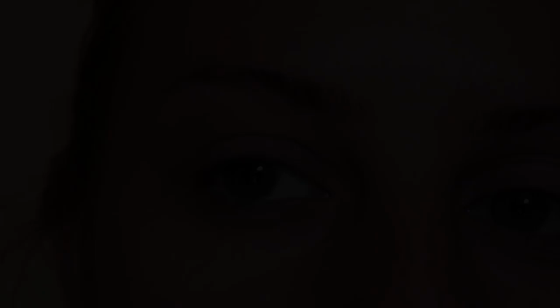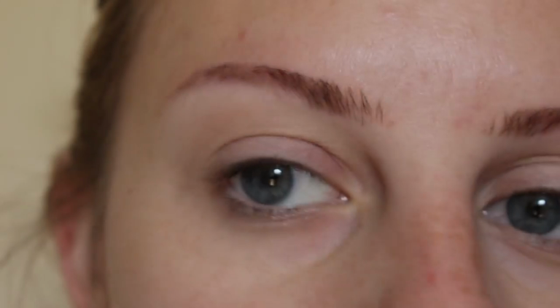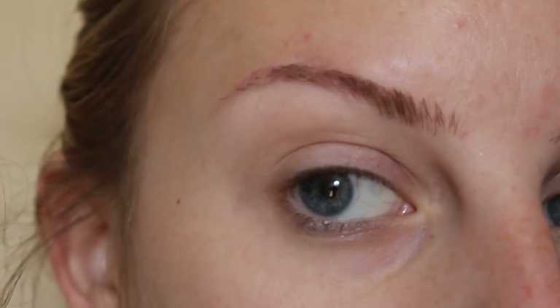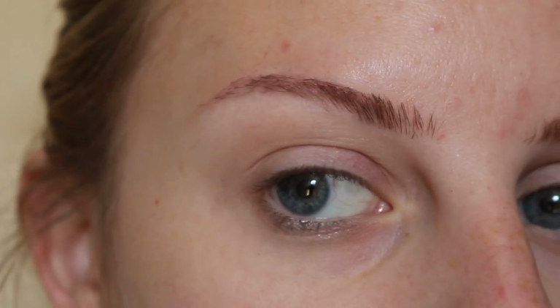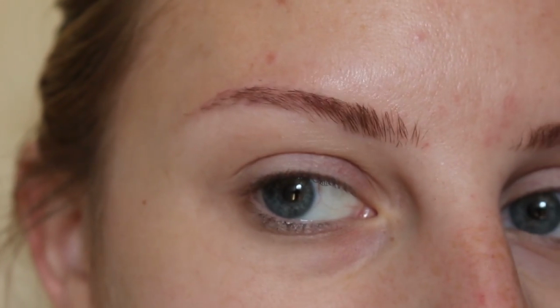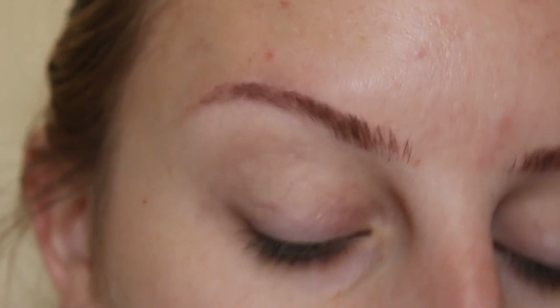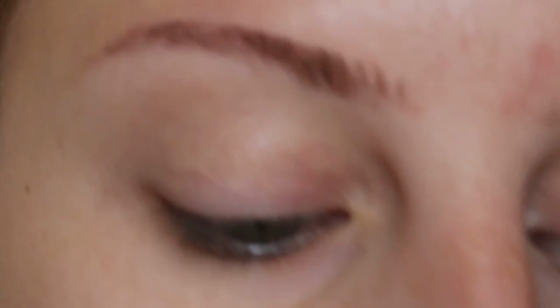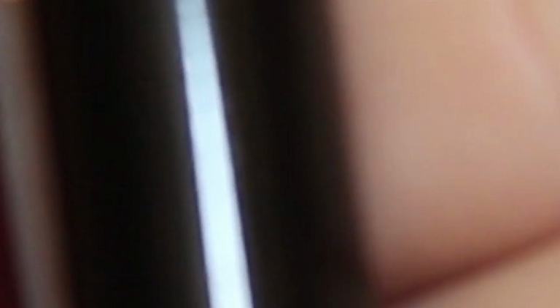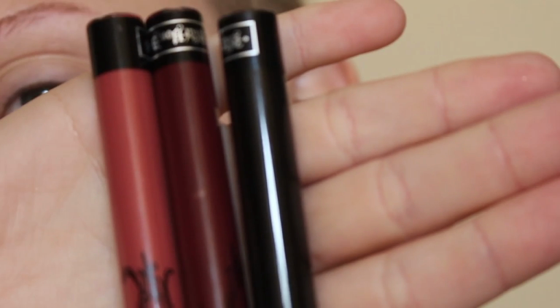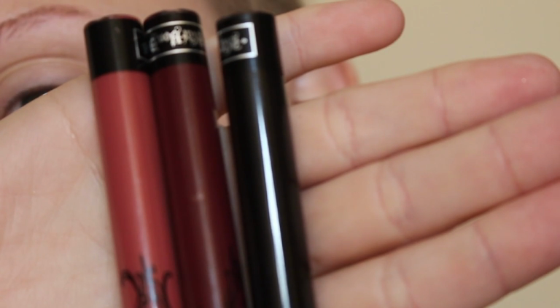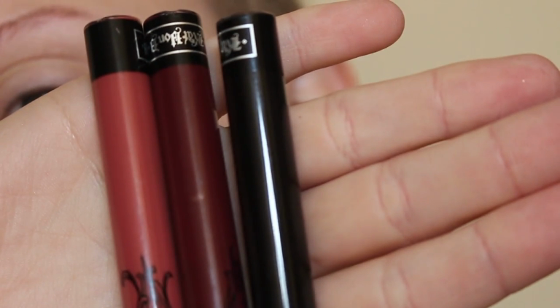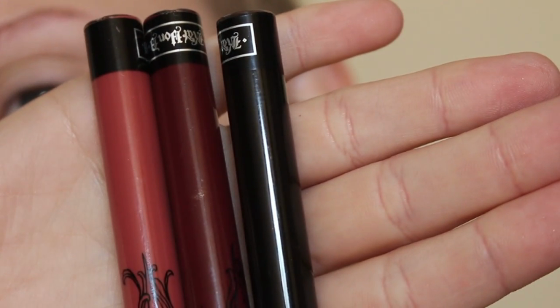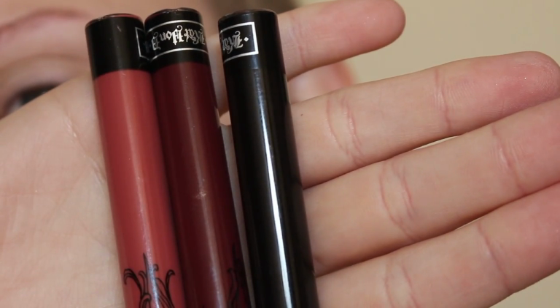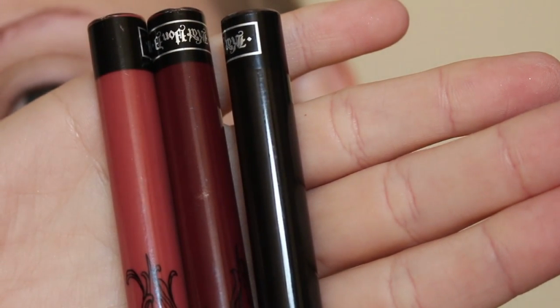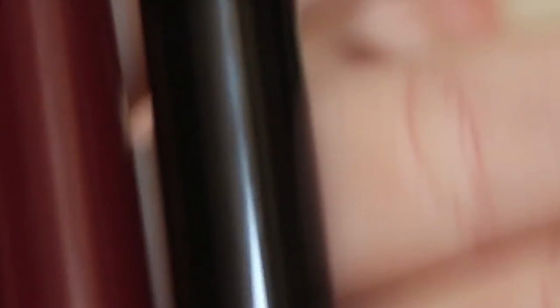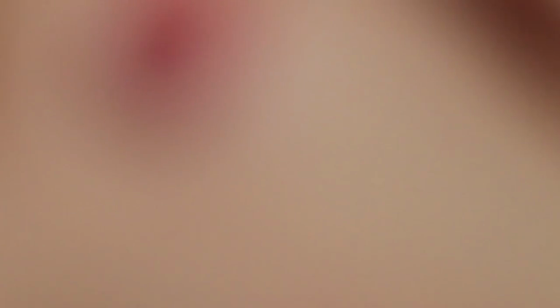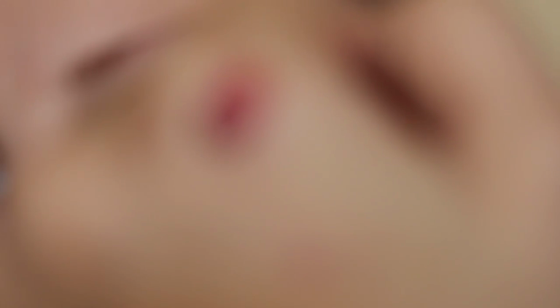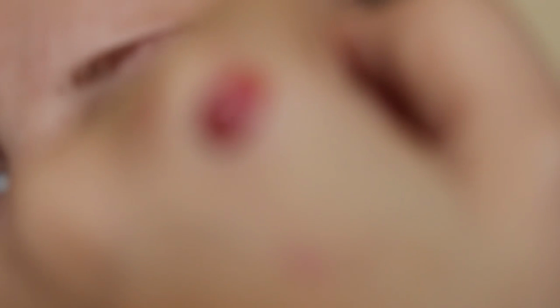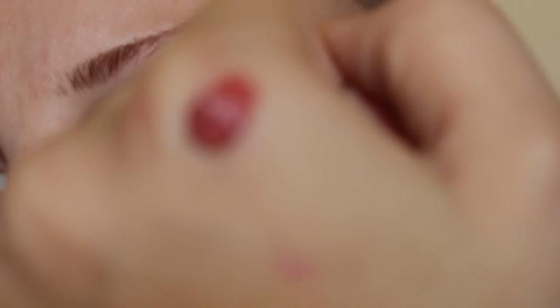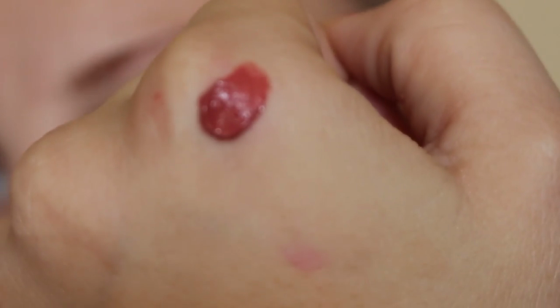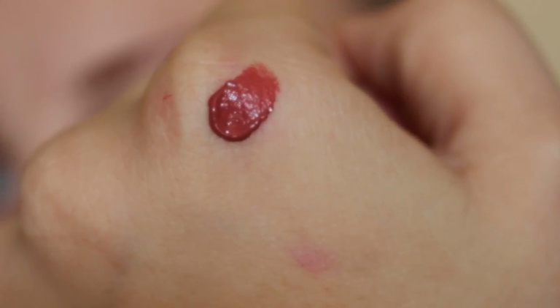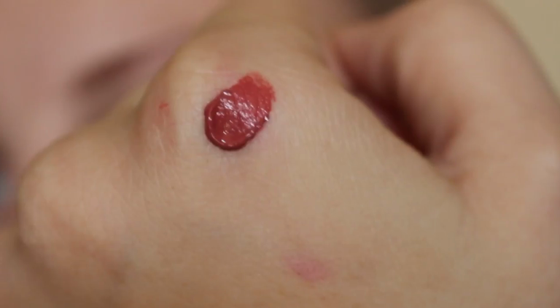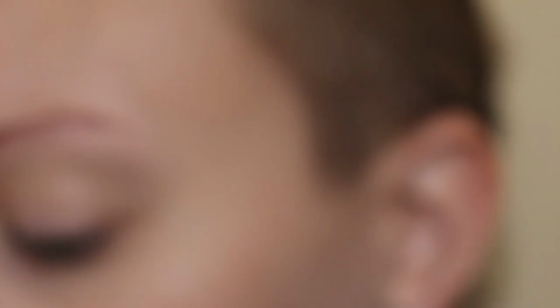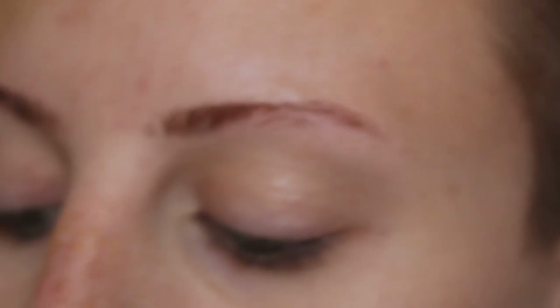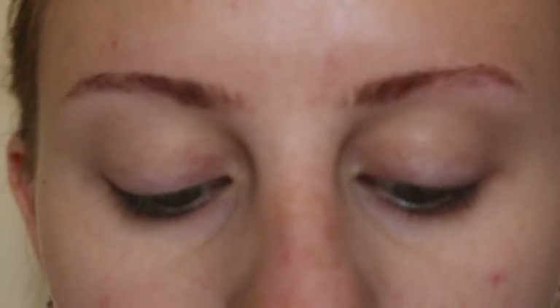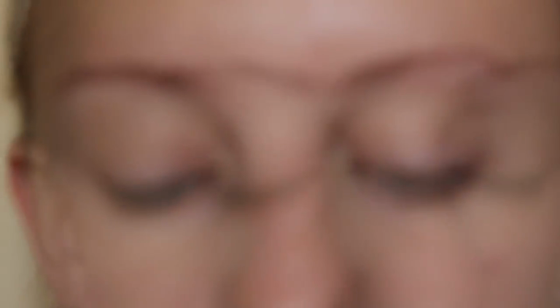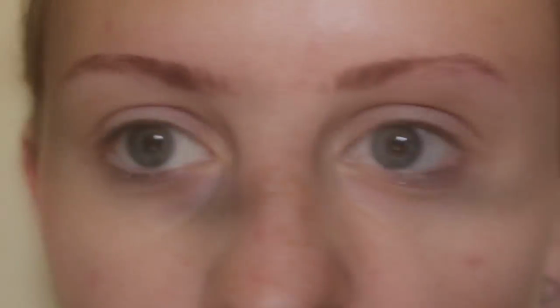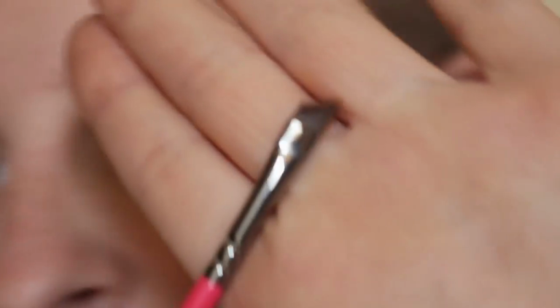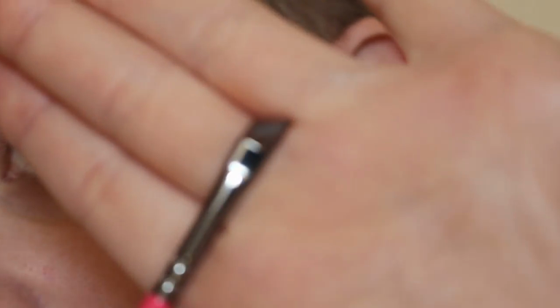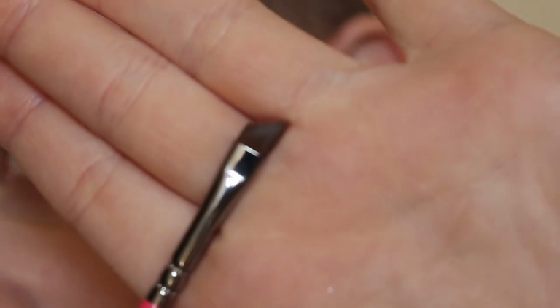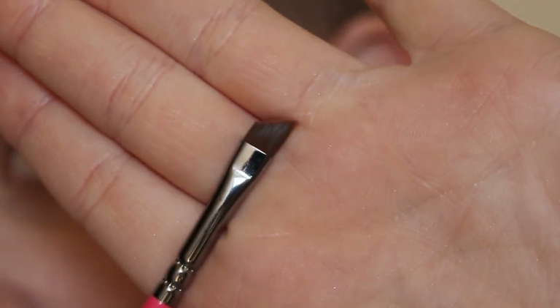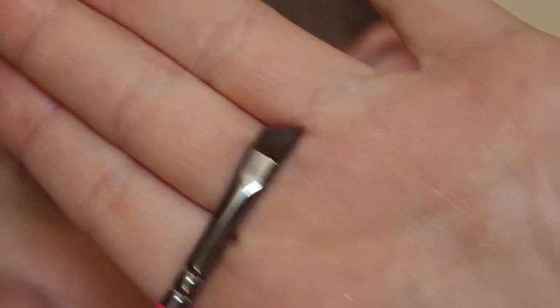Starting off with my naked brow, I'll be using these three Kat Von D Everlasting Liquid Lipsticks. I have placed a dot of the shade Double Dare on the back of my hand and I will be using a Zoeva winged liner brush.